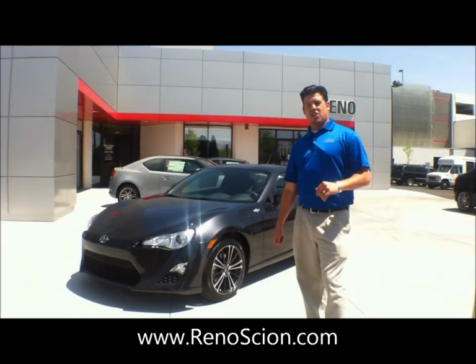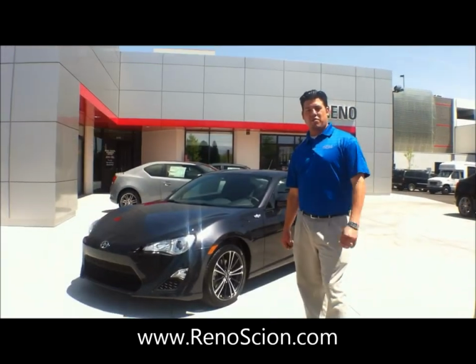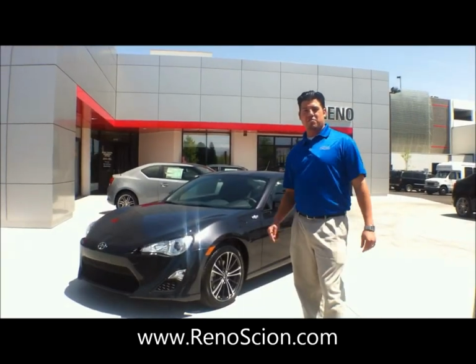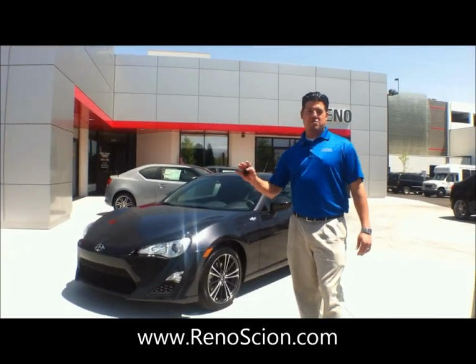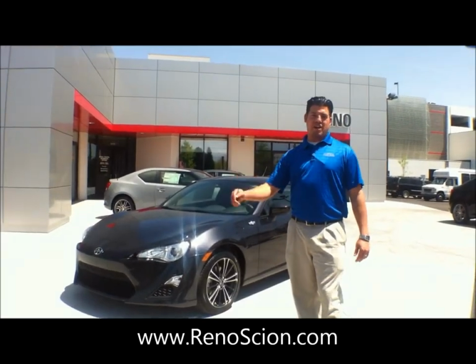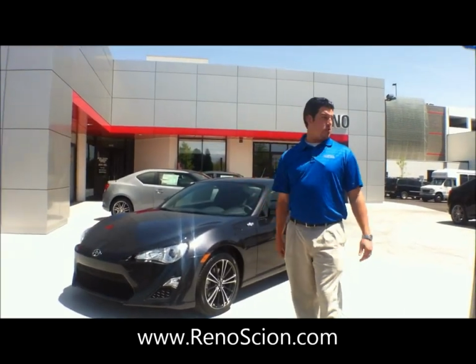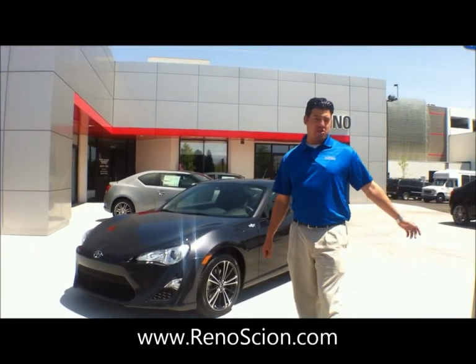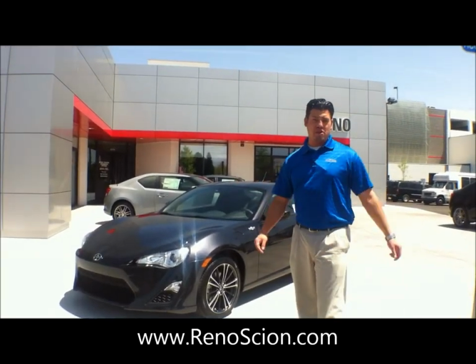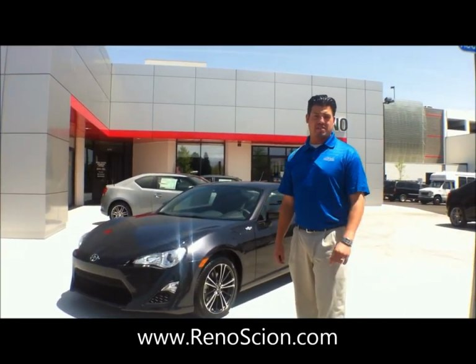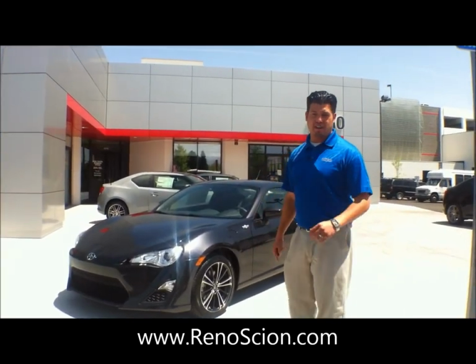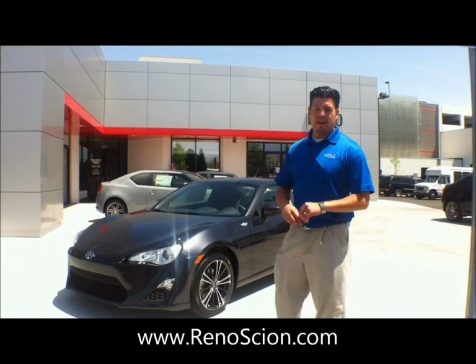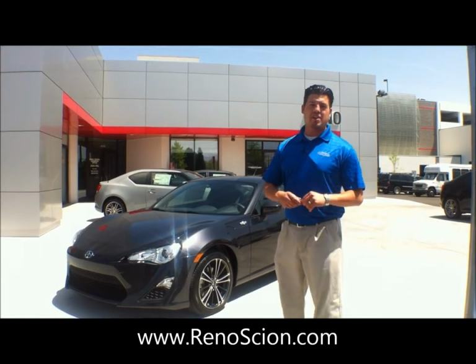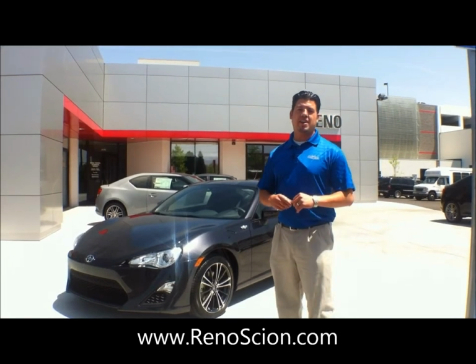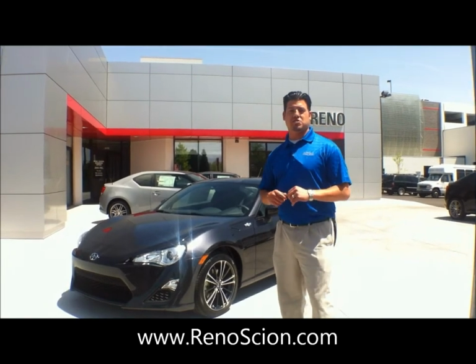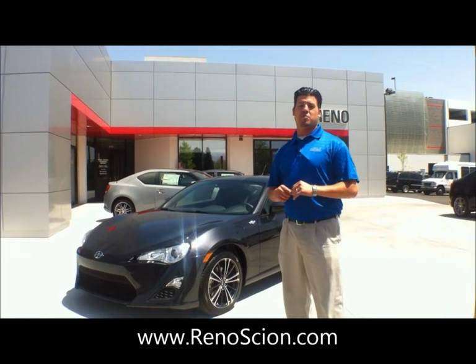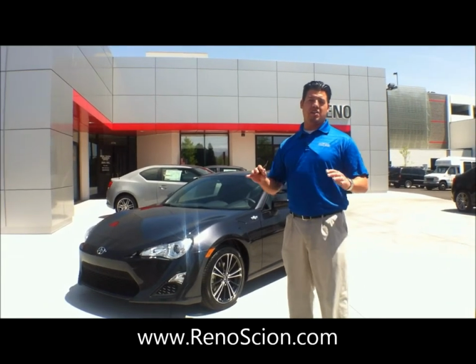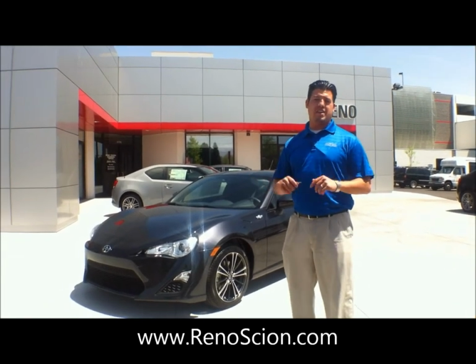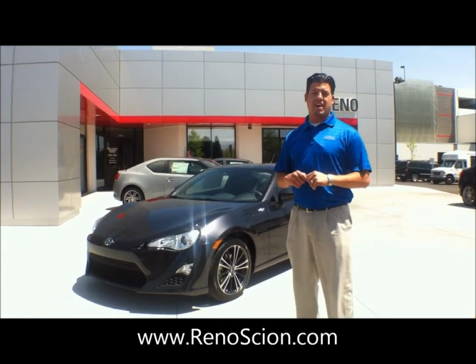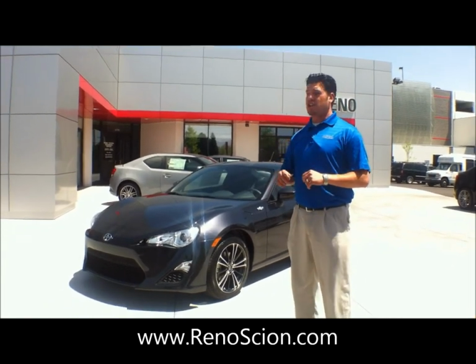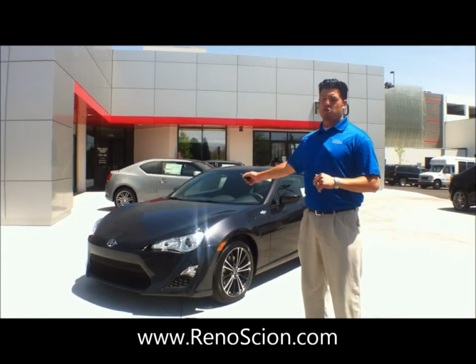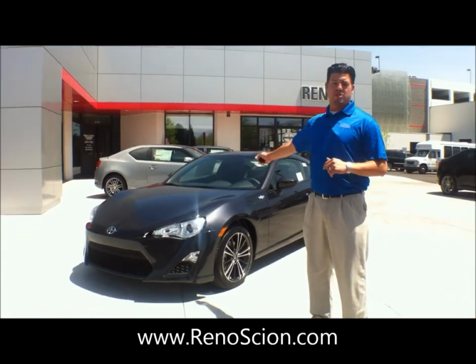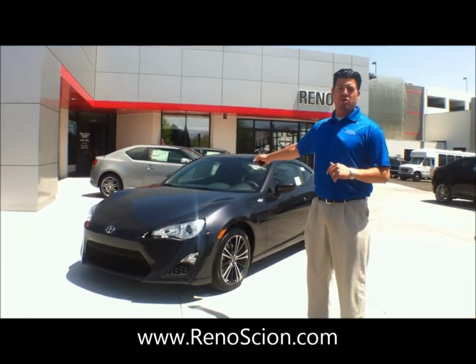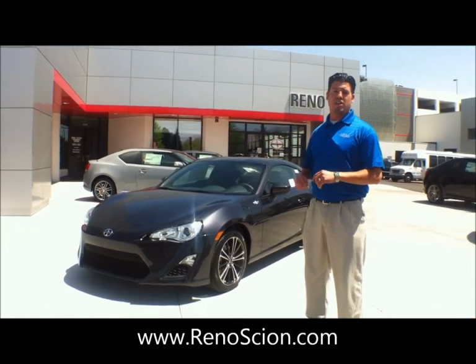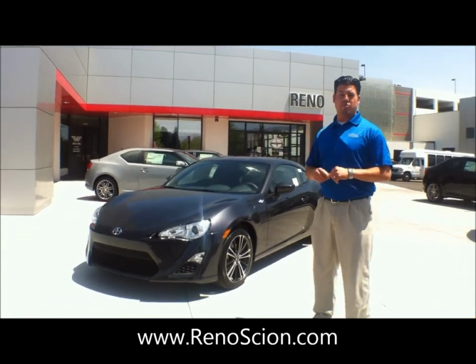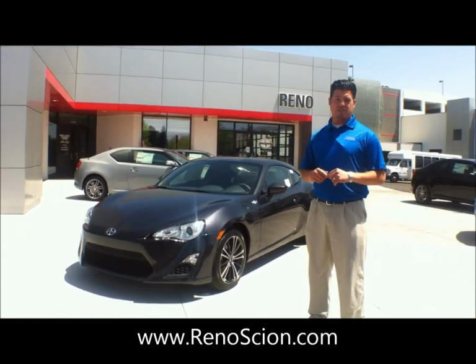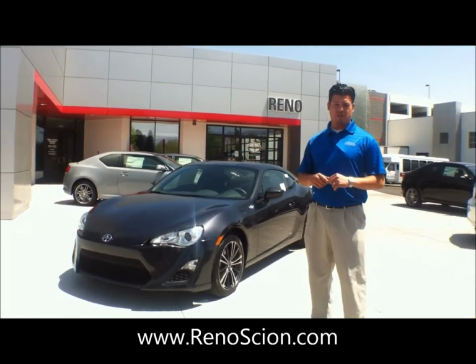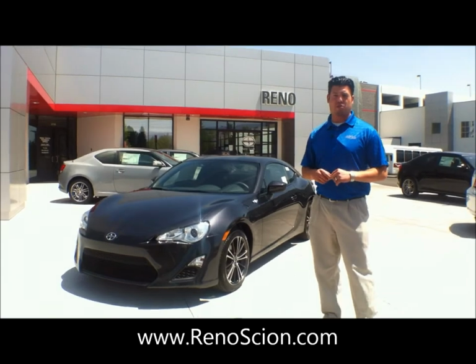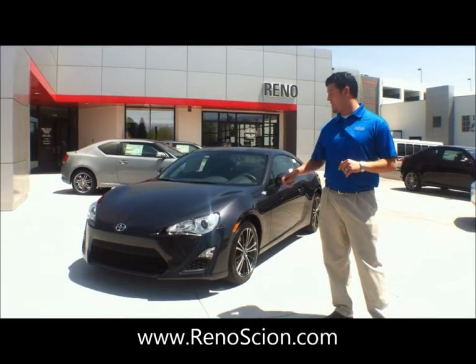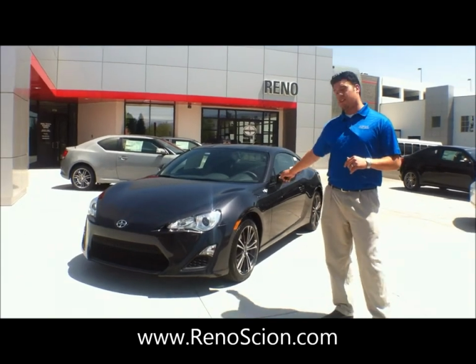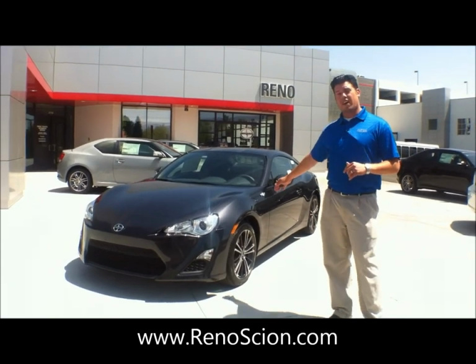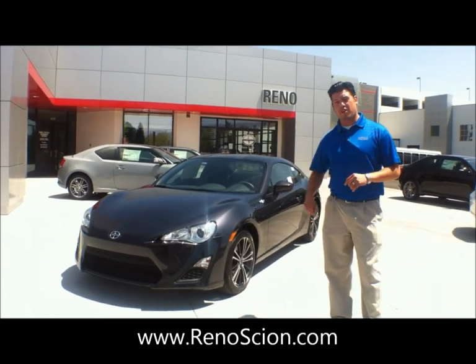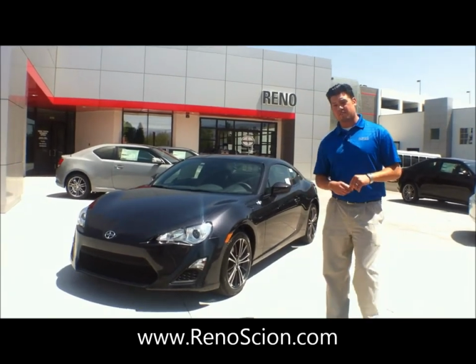Hello everybody, my name is Brad Geiser. I'm with Reno Toyota and Scion, and I'm here today to introduce you to the brand new exciting Subaru and Toyota collaboration — it's called the Scion FR-S.